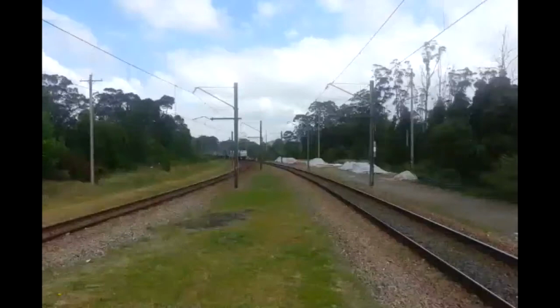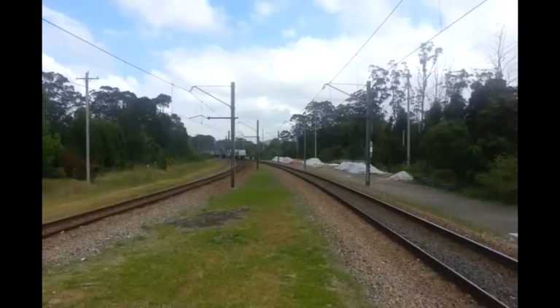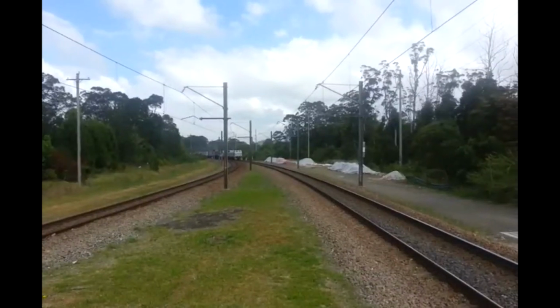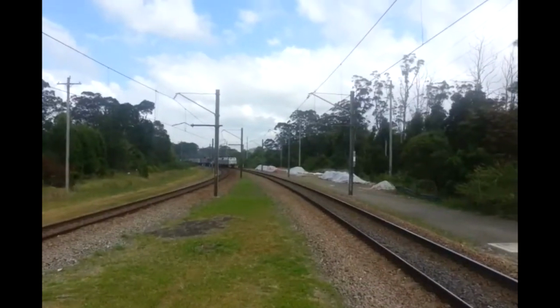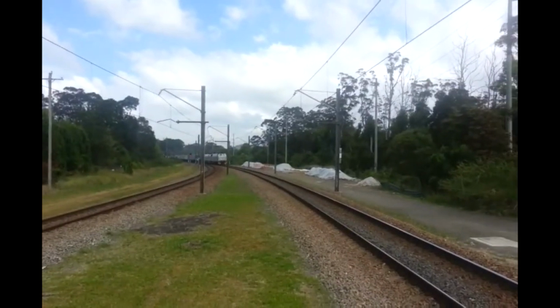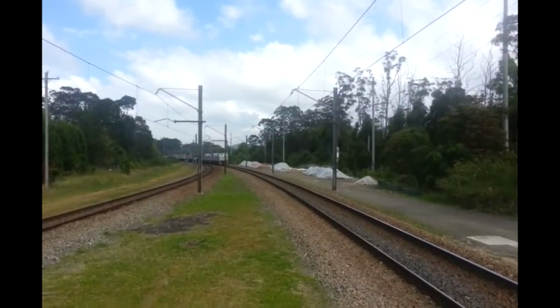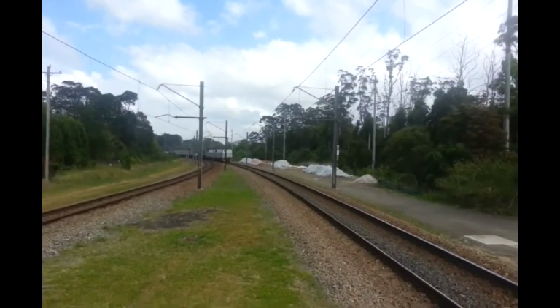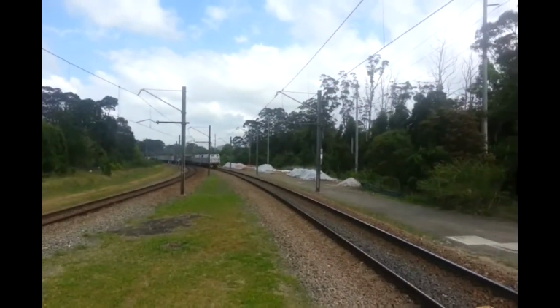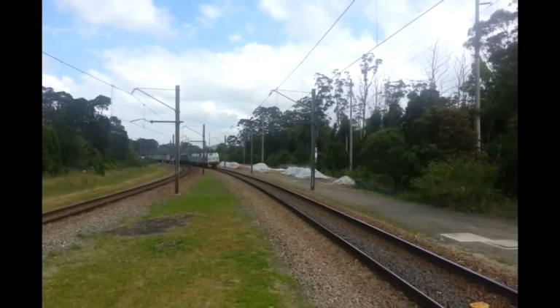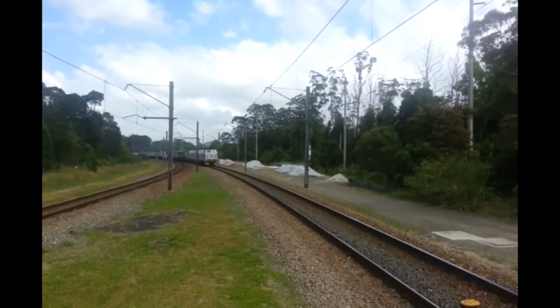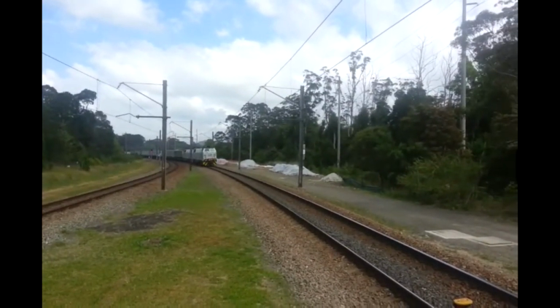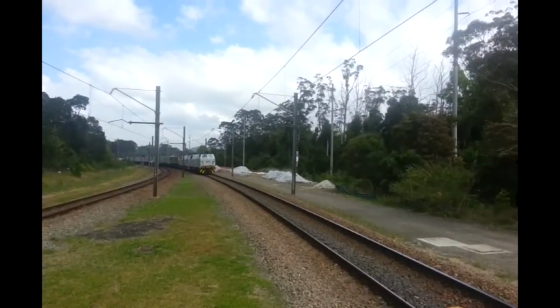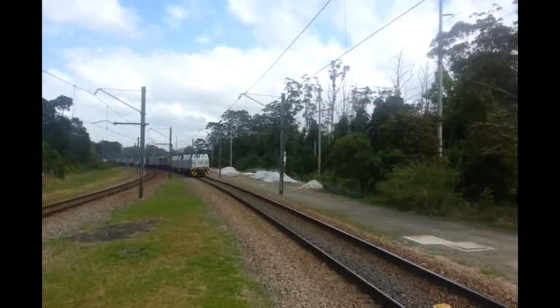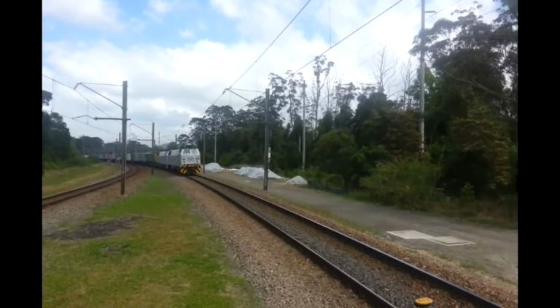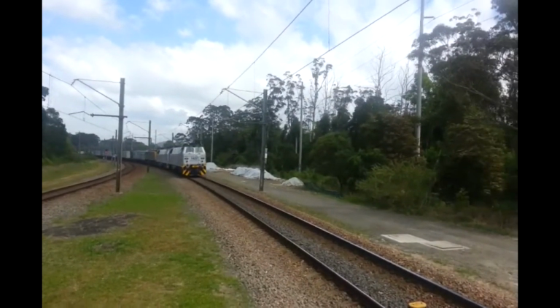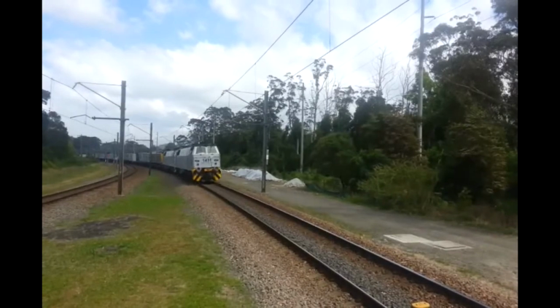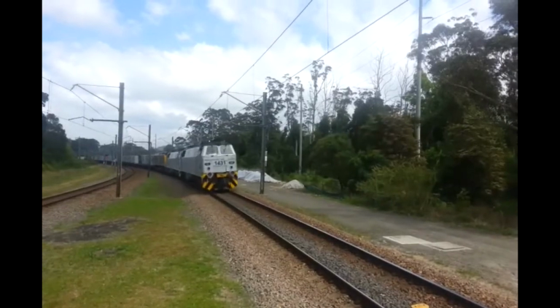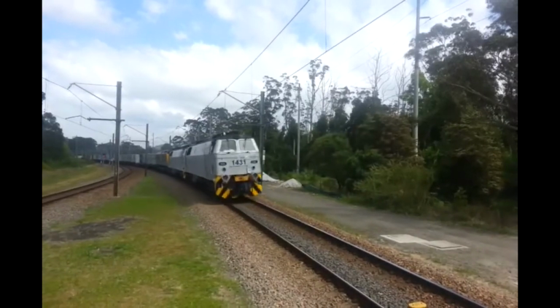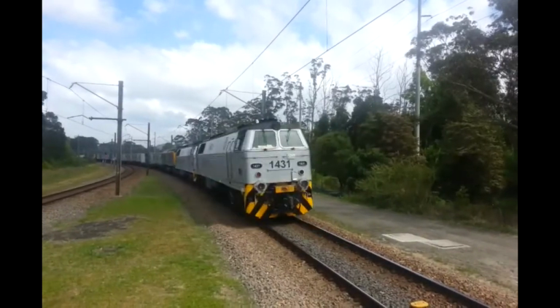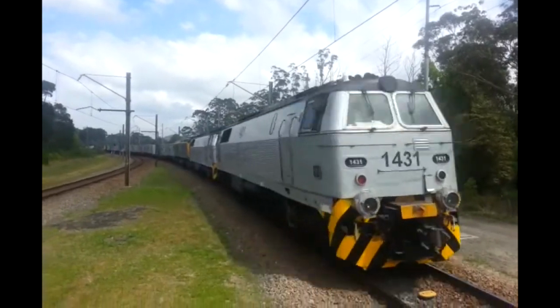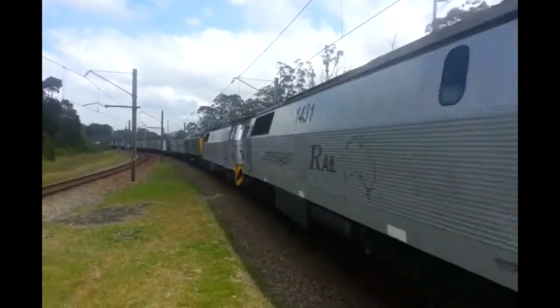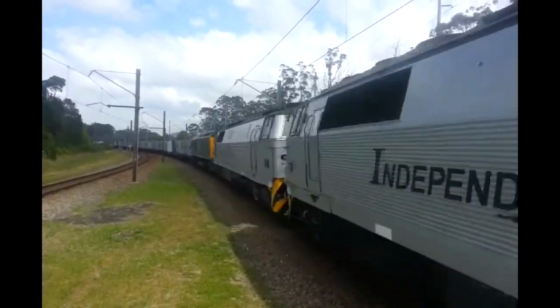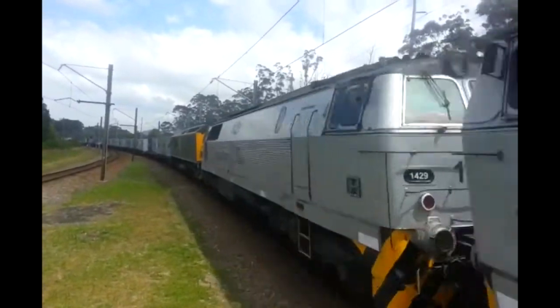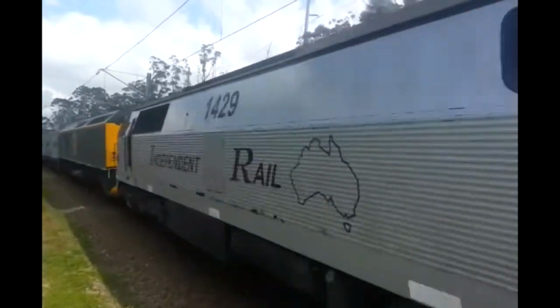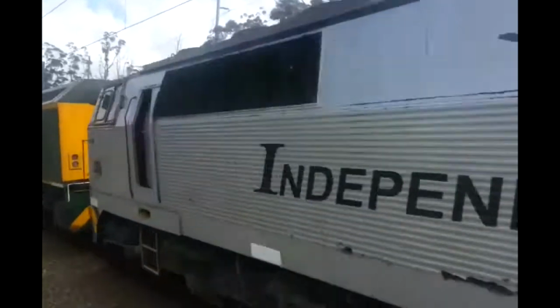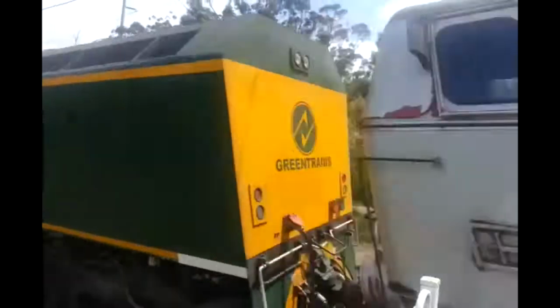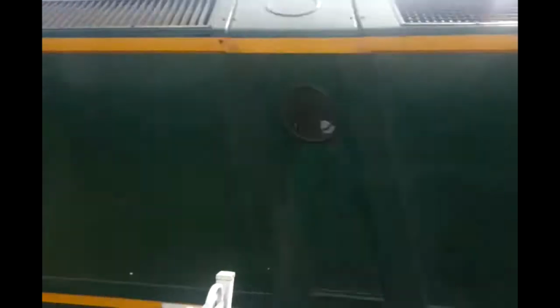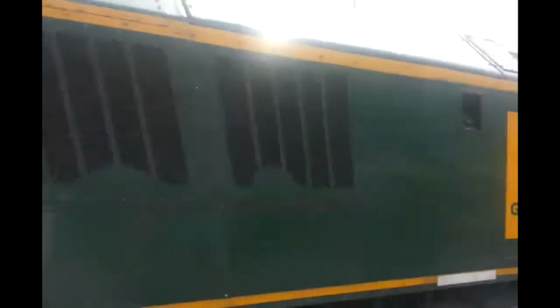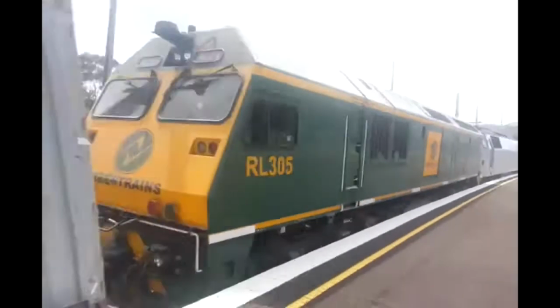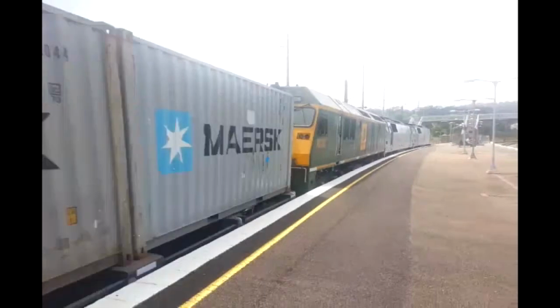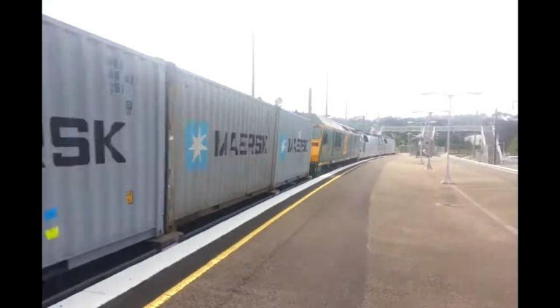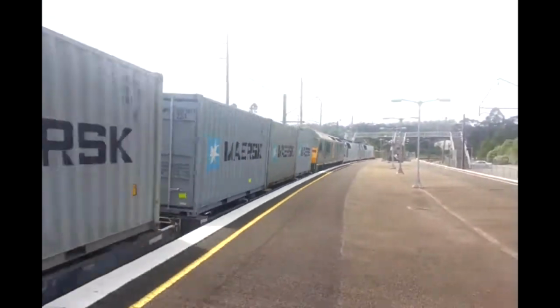We have some more freight passing. Front loco is 1431, second loco is 1429, and RL305.